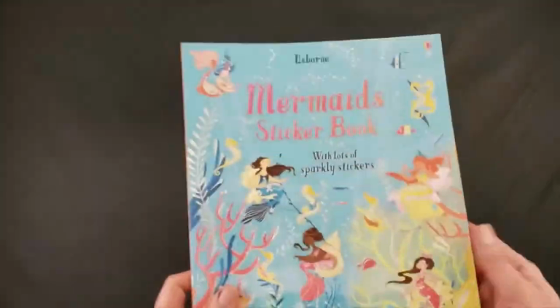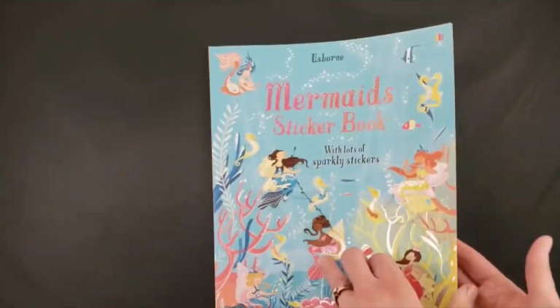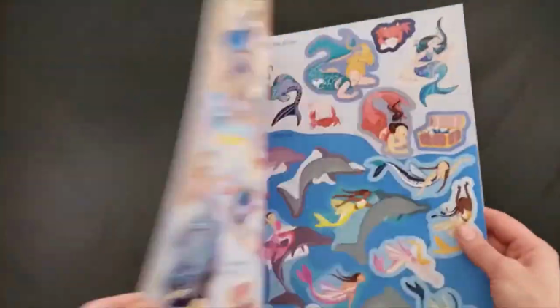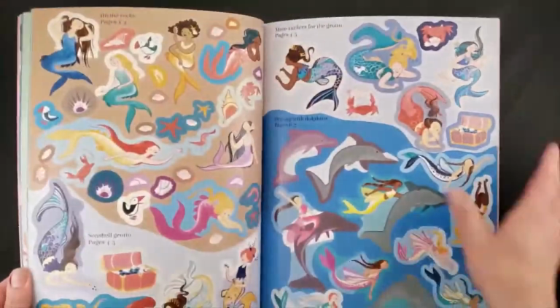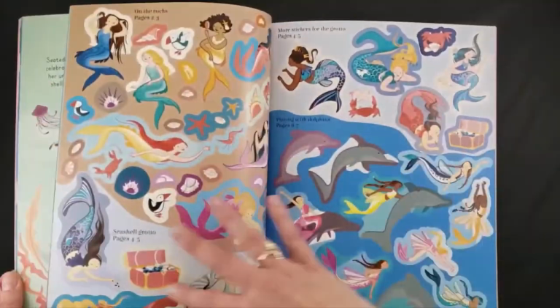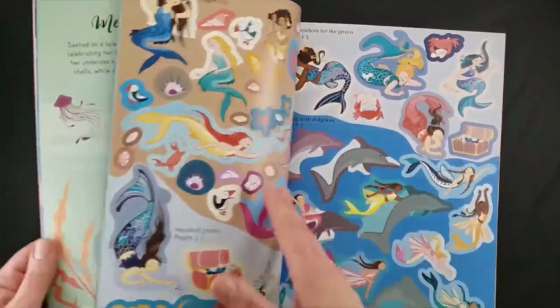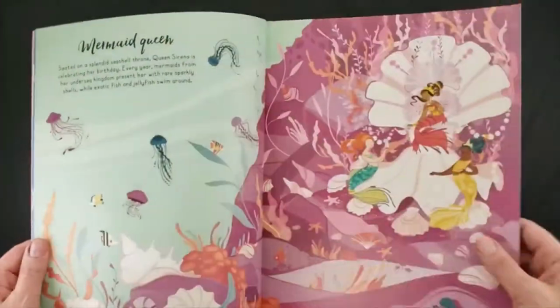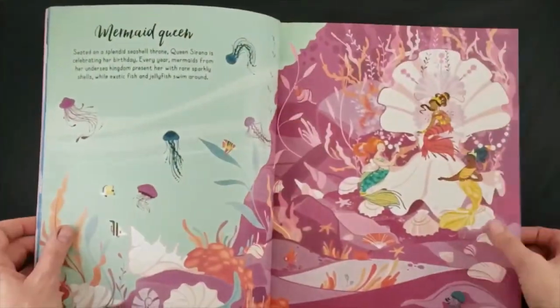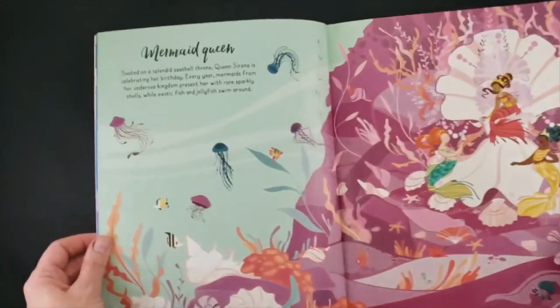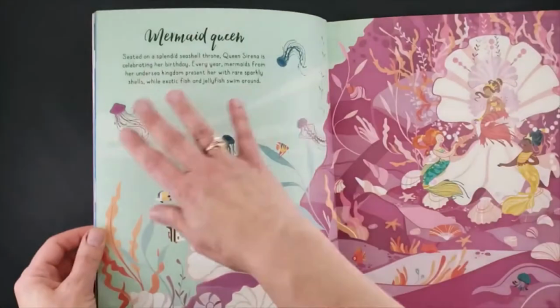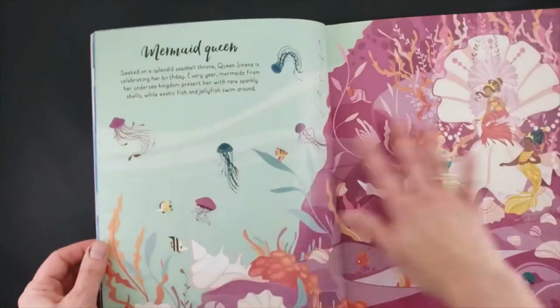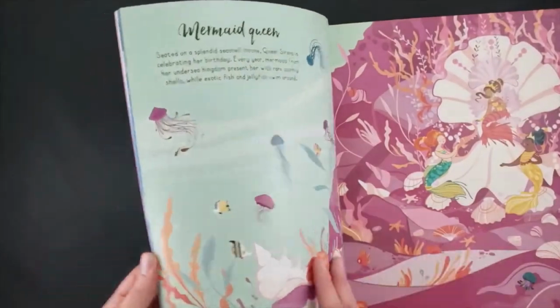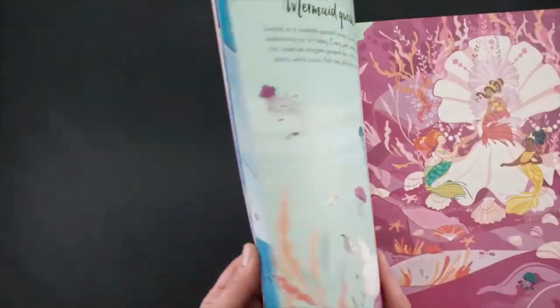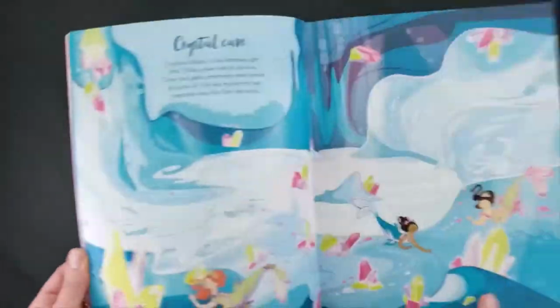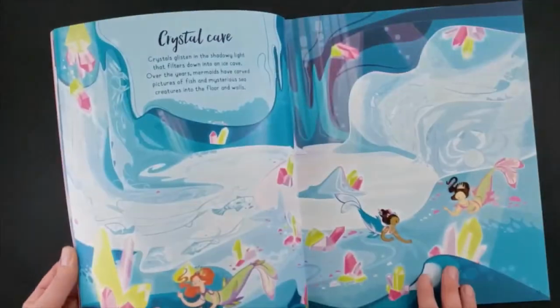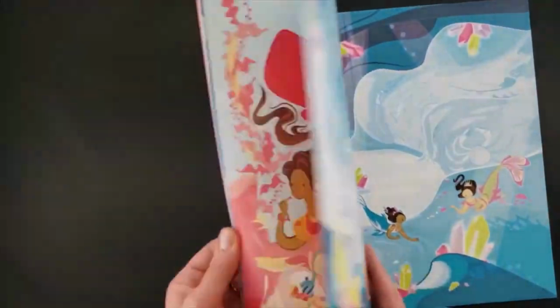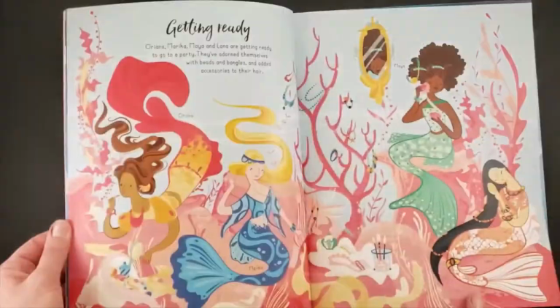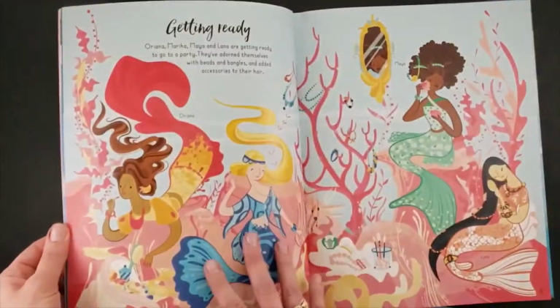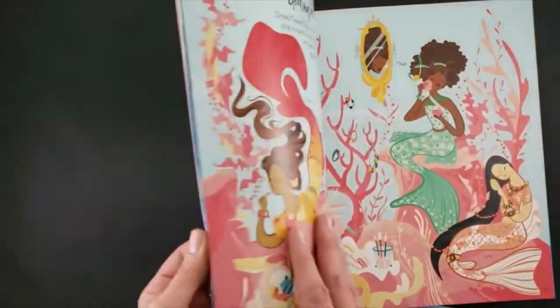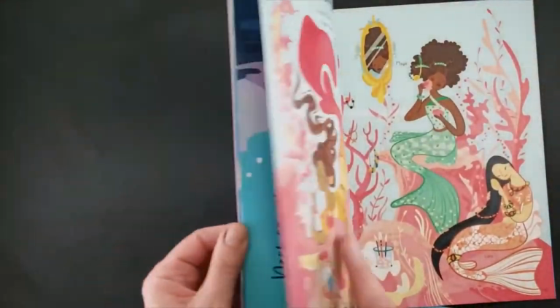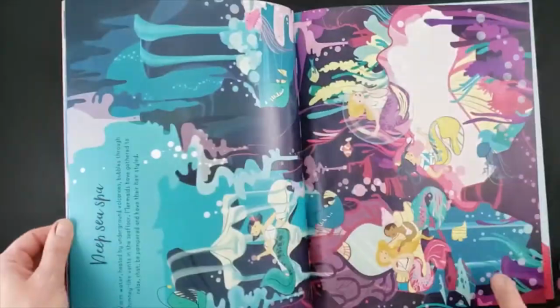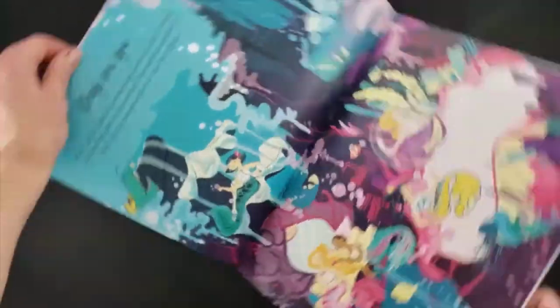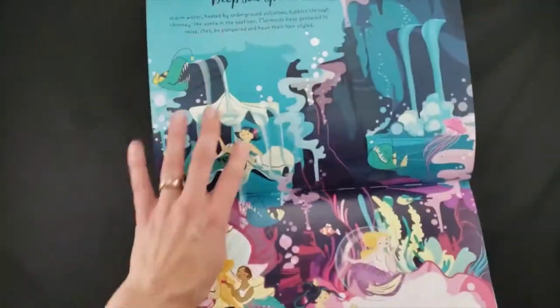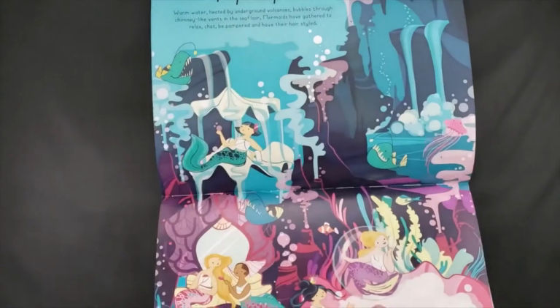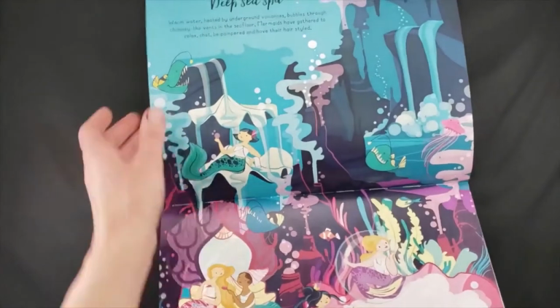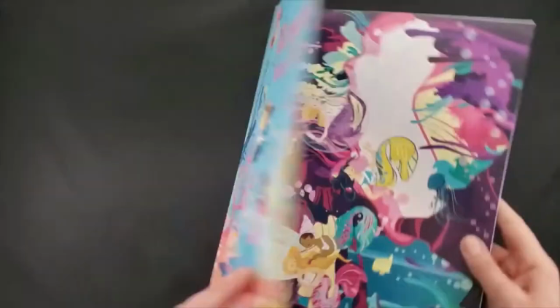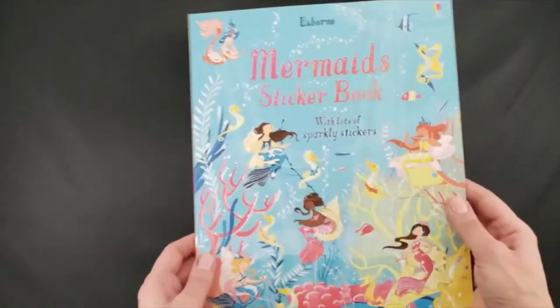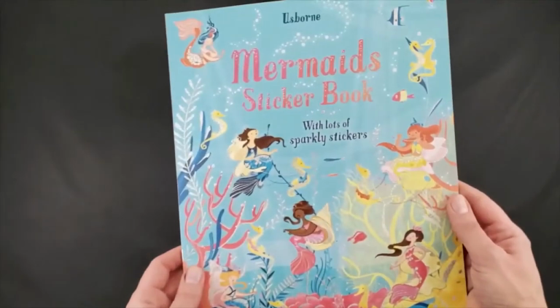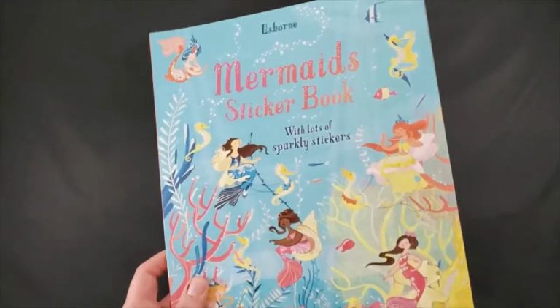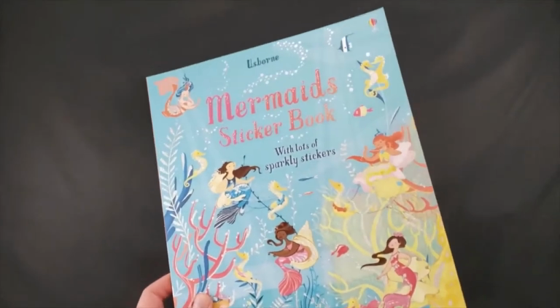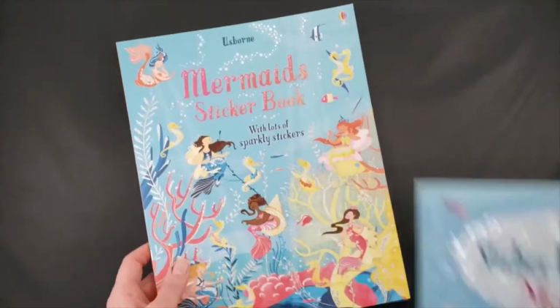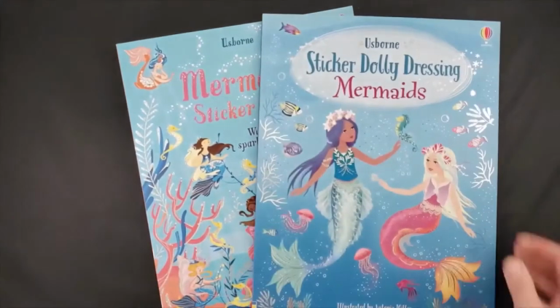Then our larger ones here — these are more like a storyboard. You get a two-page spread where it's a whole entire story and you find stickers and put them in place. Then your child can tell you all about the story.